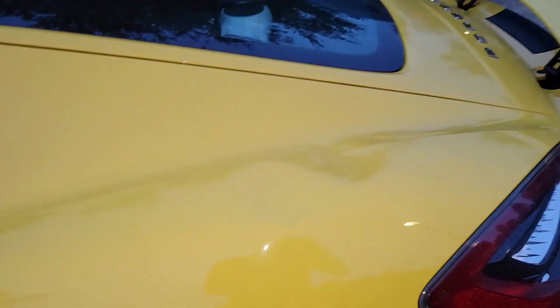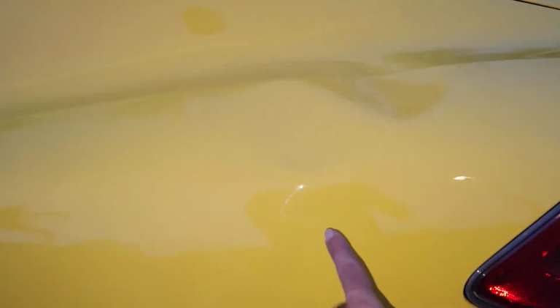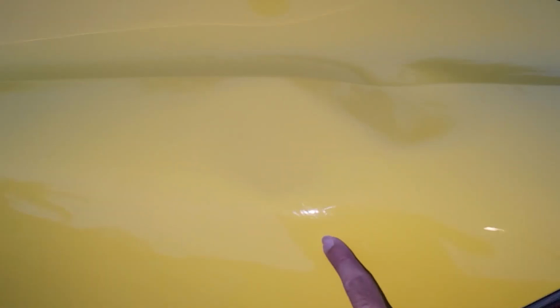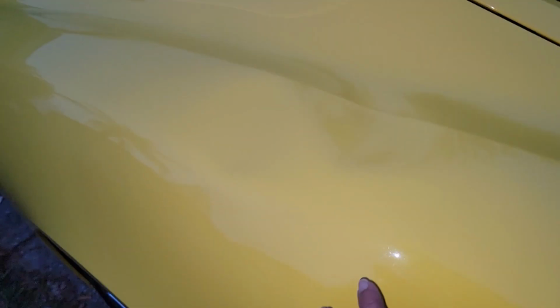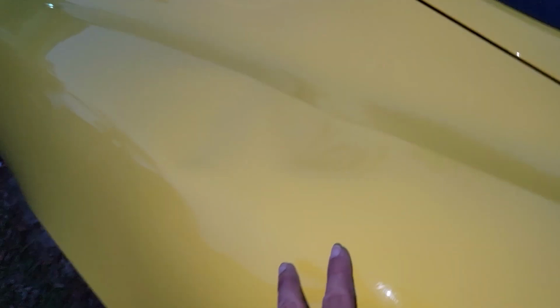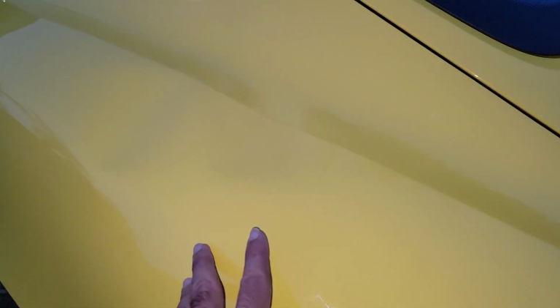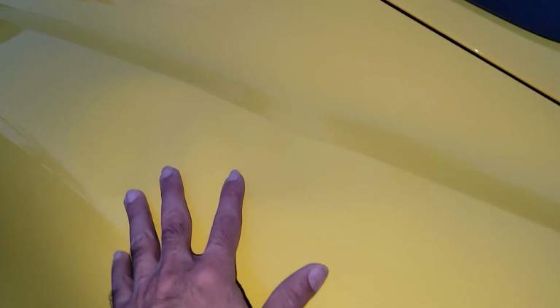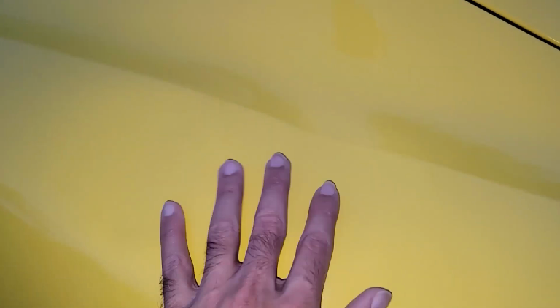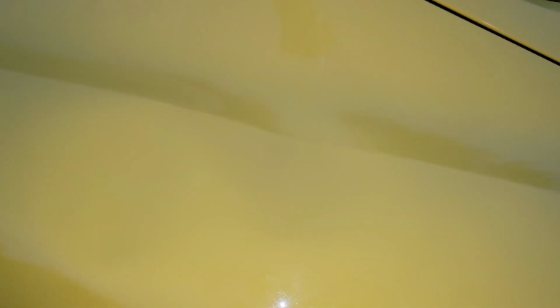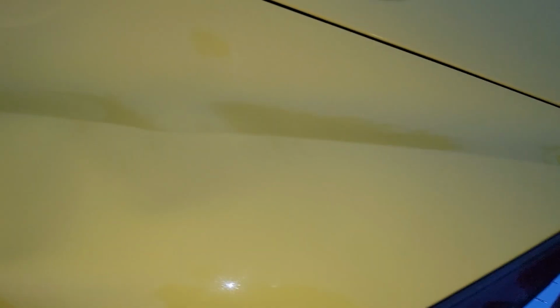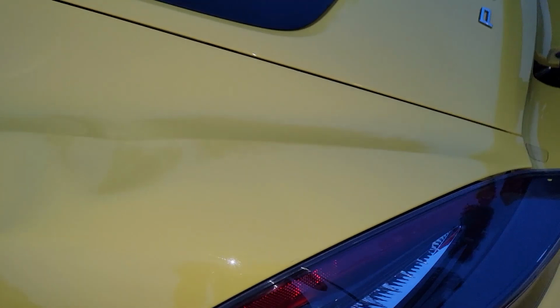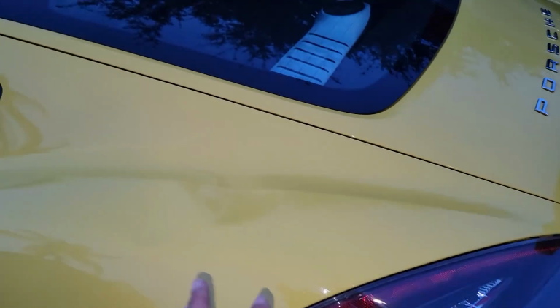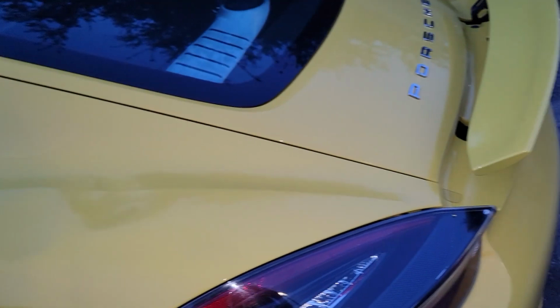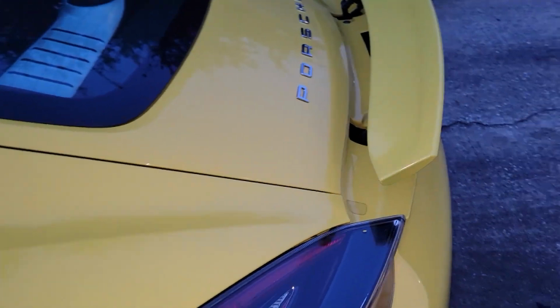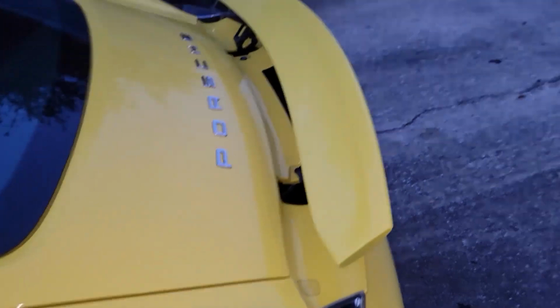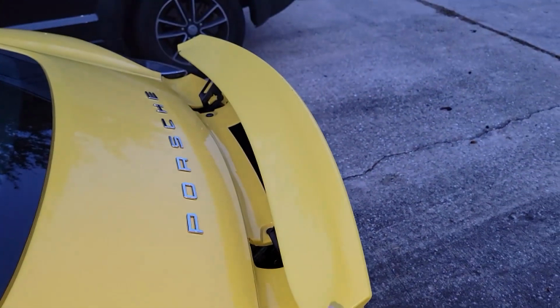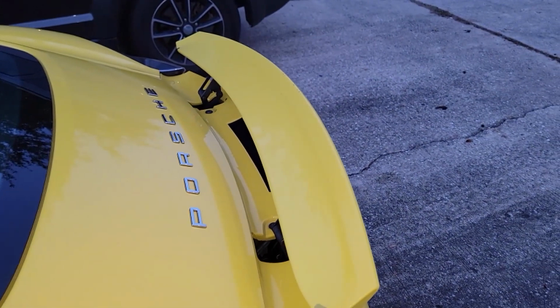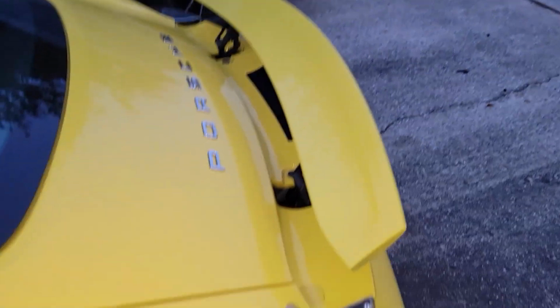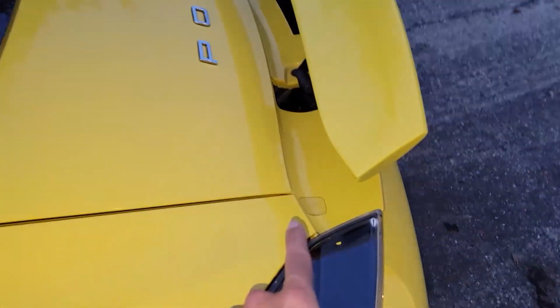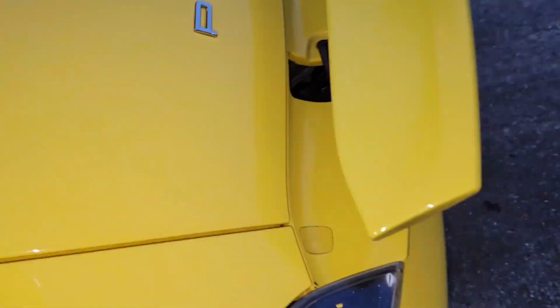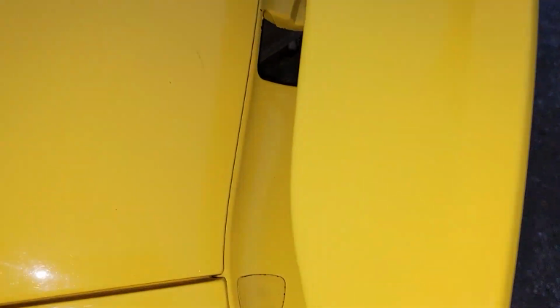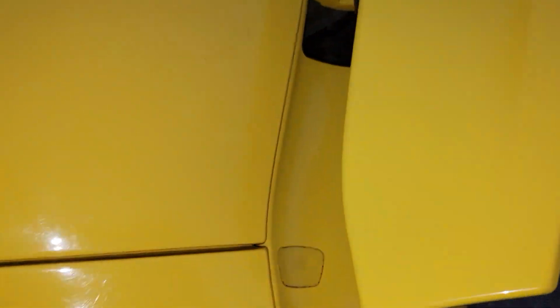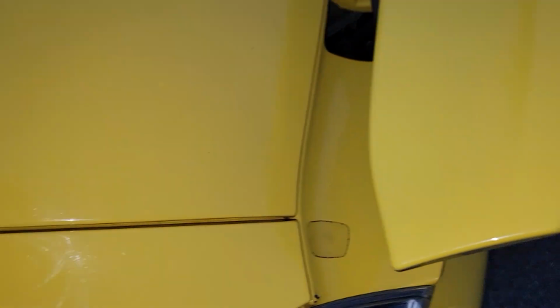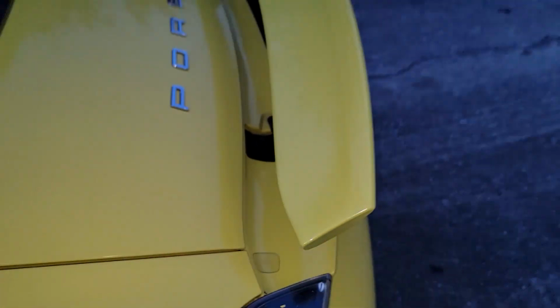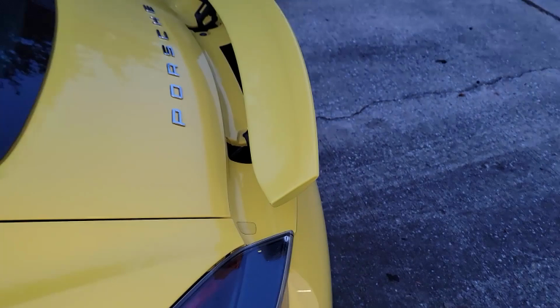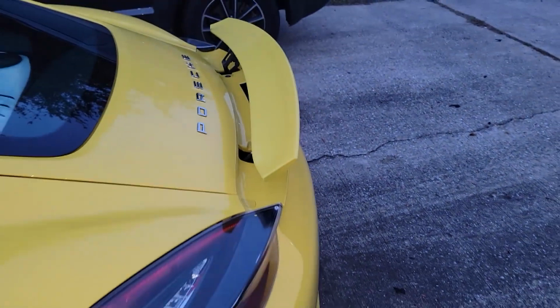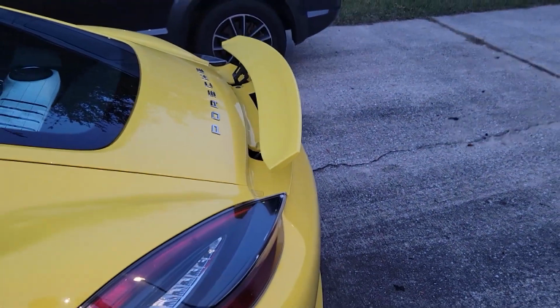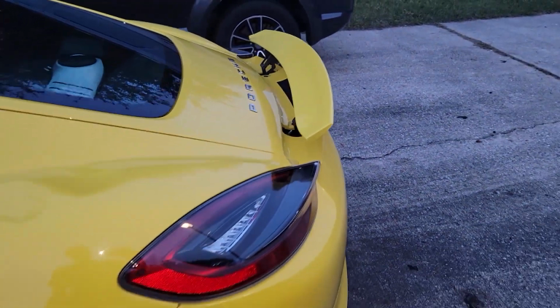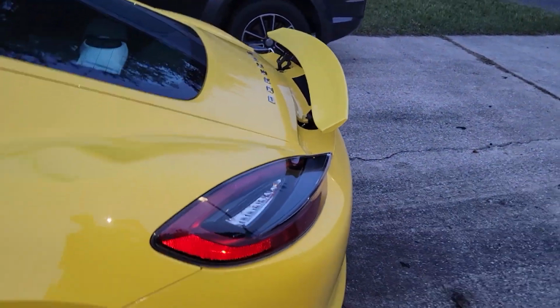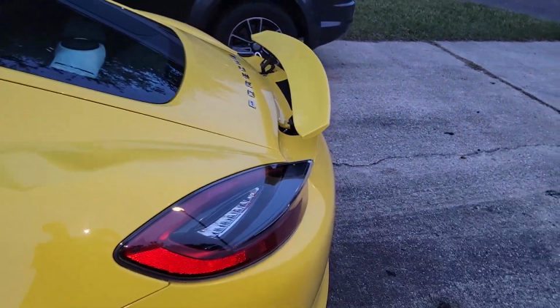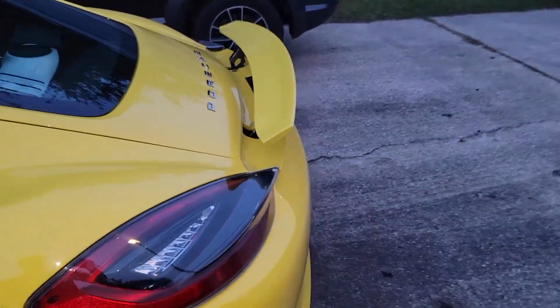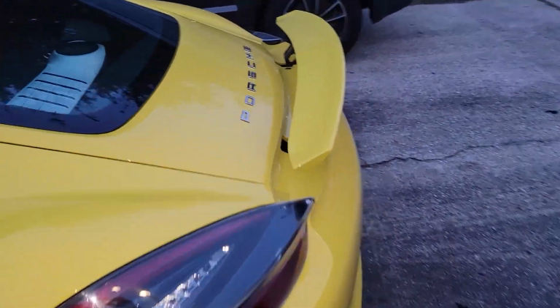The rear driver's side corner panel has a decent dent in it, but that can be popped out and fixed. The rear spoiler doesn't go up and down, and if you look very carefully, it's two different colors. But you can leave it up or you can leave it down, whichever you prefer.